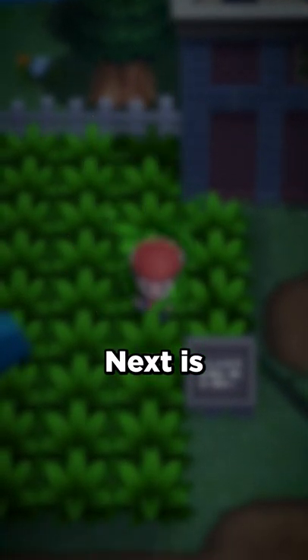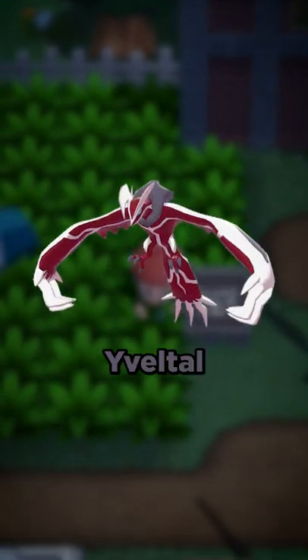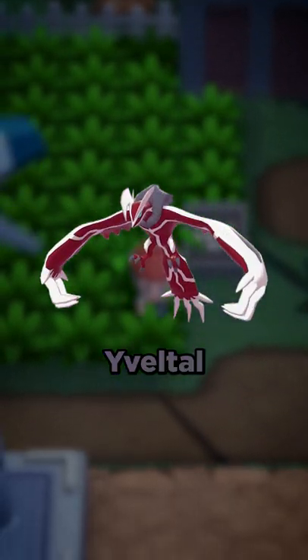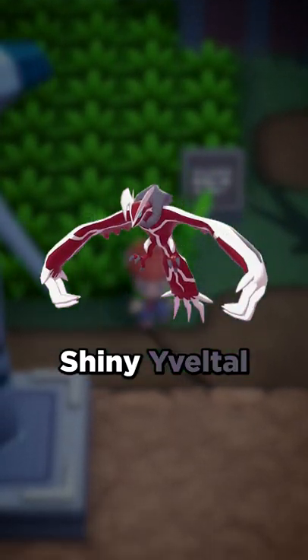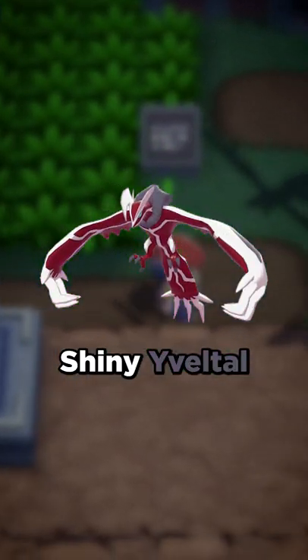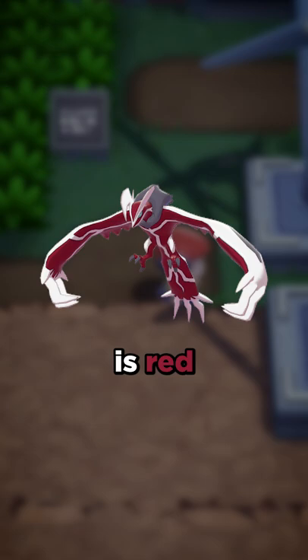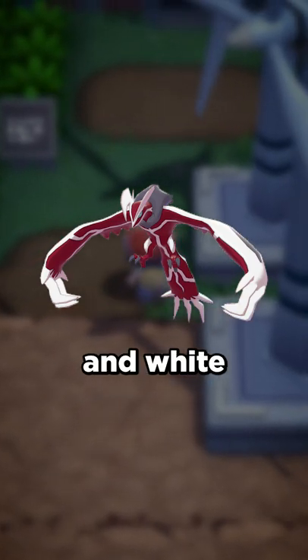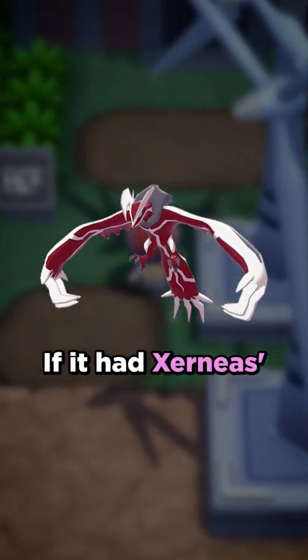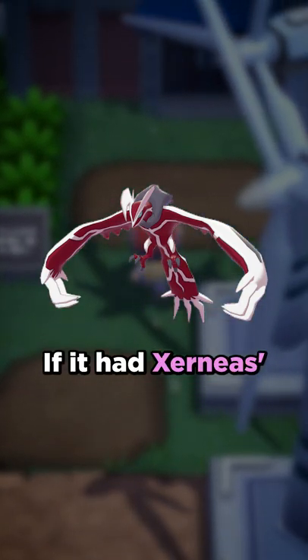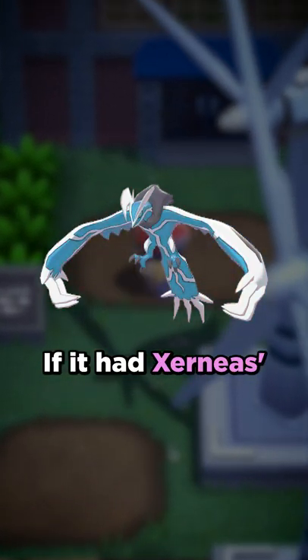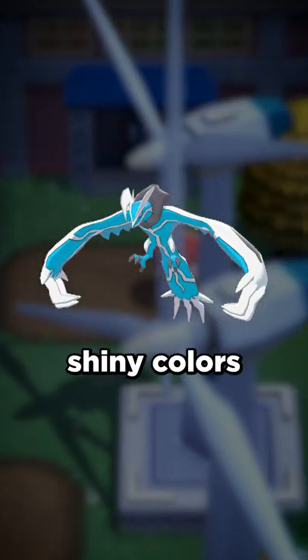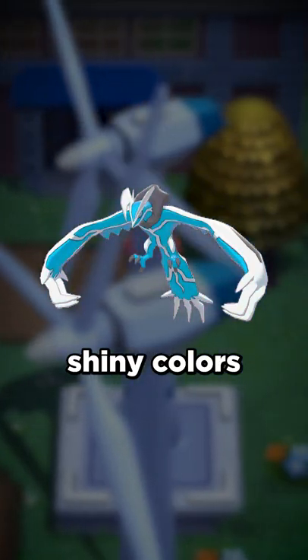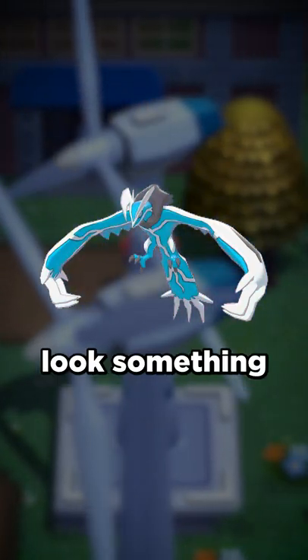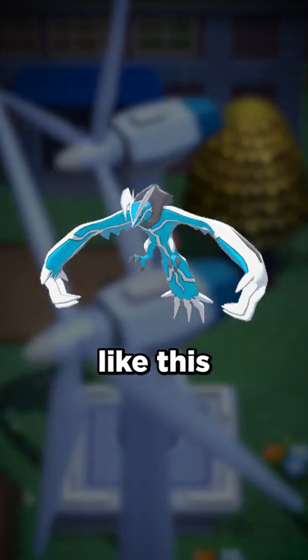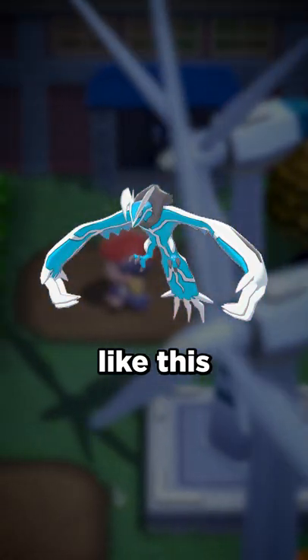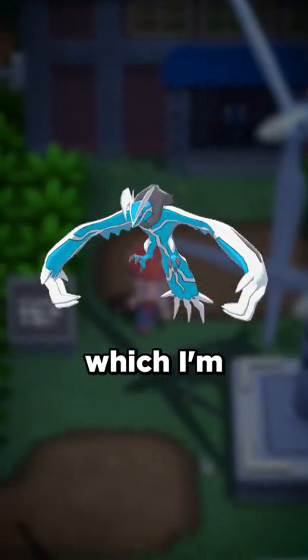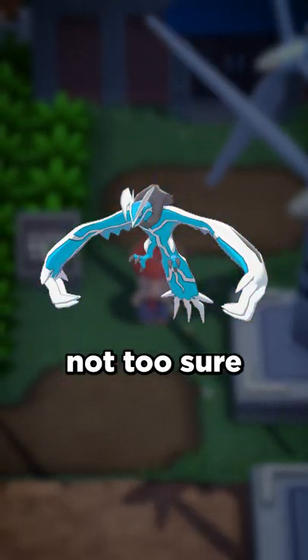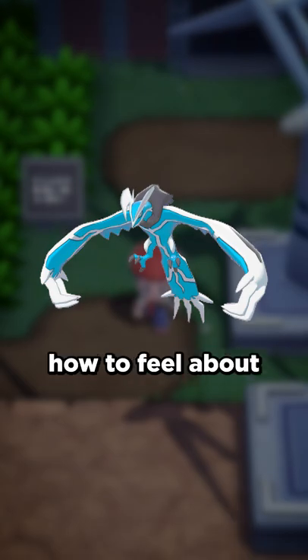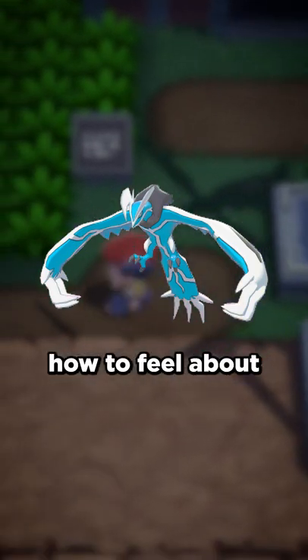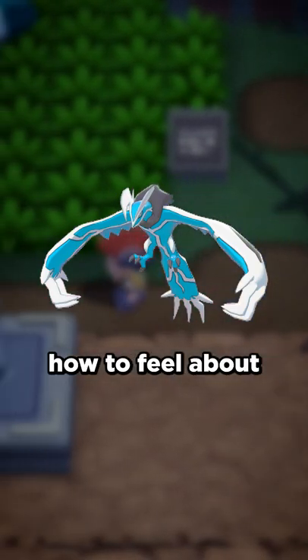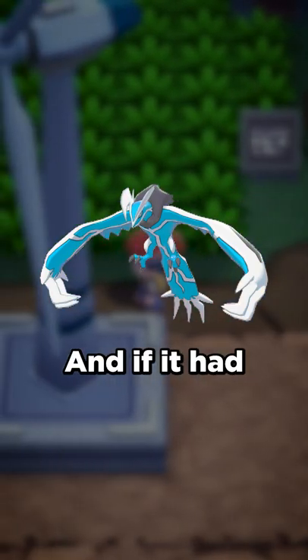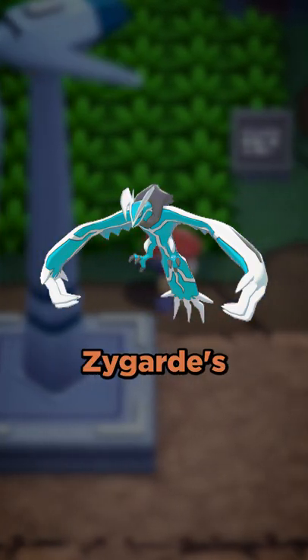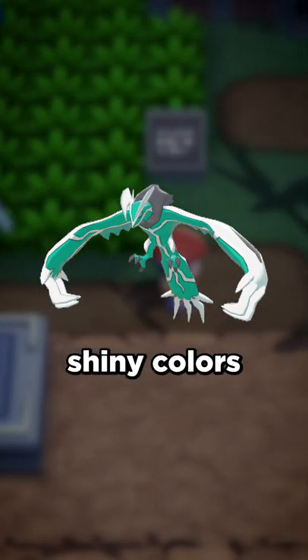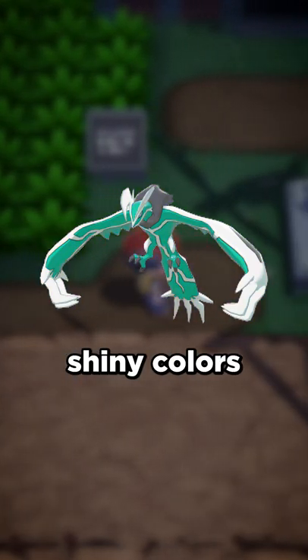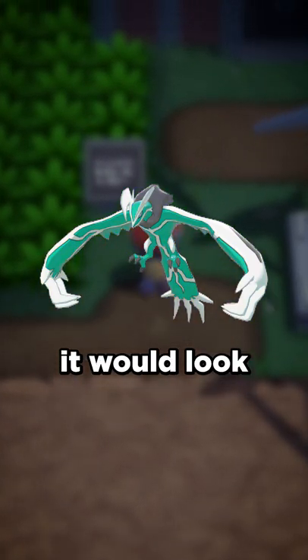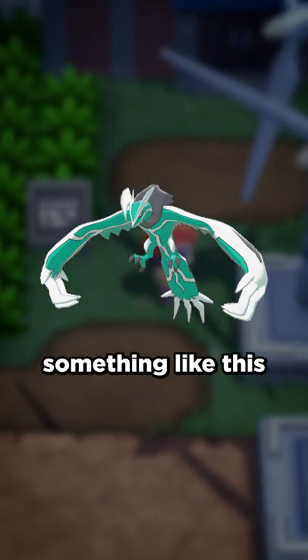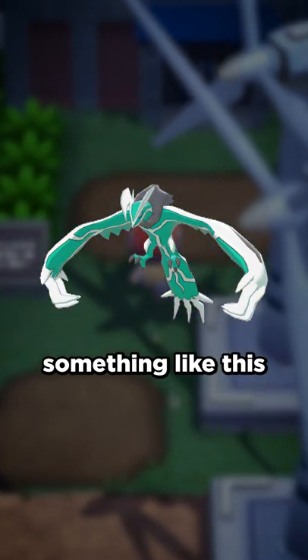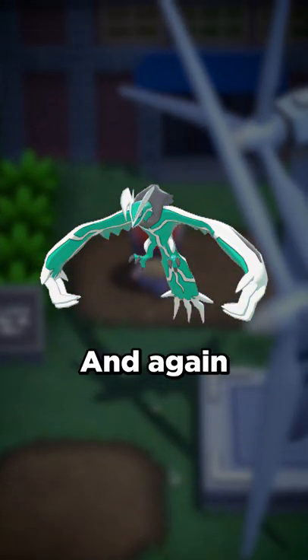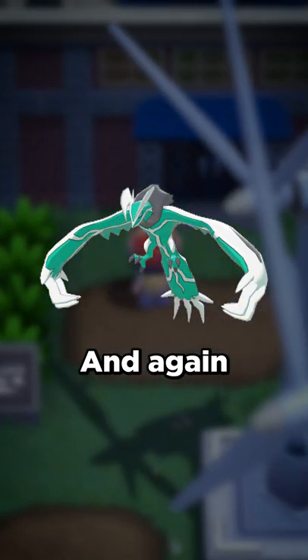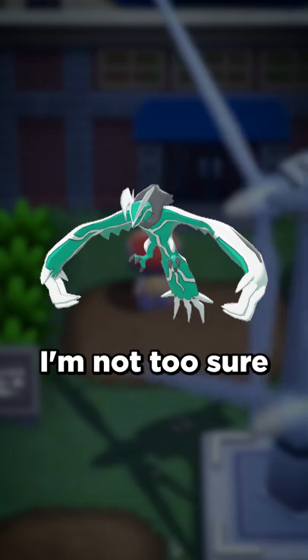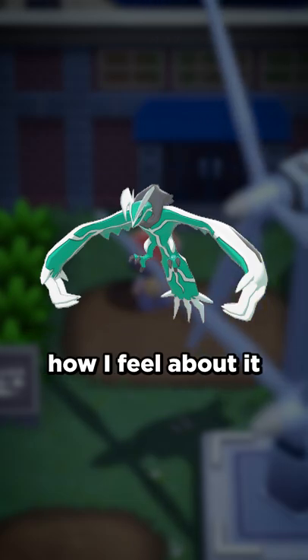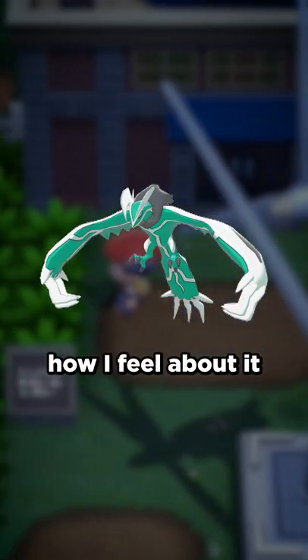Next is Evolto. Shiny Evolto is red and white. If it had Xerneas's shiny colors it would look something like this, which I'm not too sure how to feel about. And if it had Zygarde's shiny colors it would look something like this, and again I'm not too sure how I feel about it.